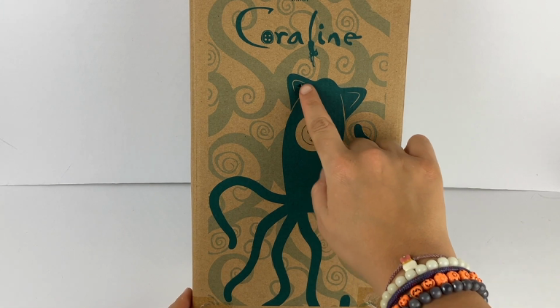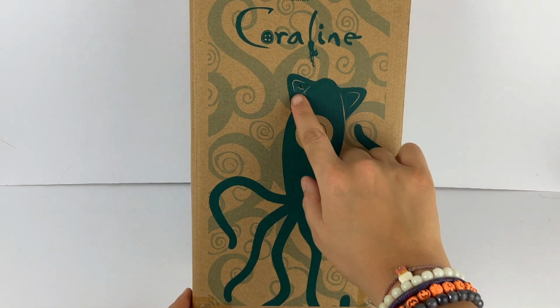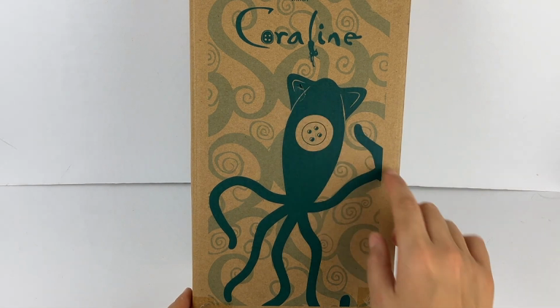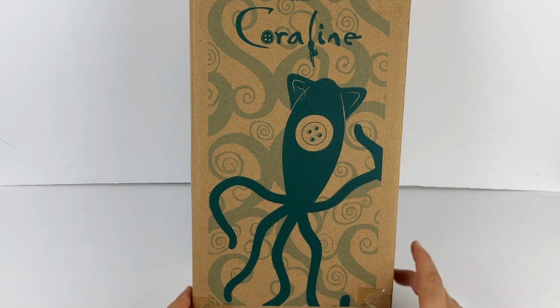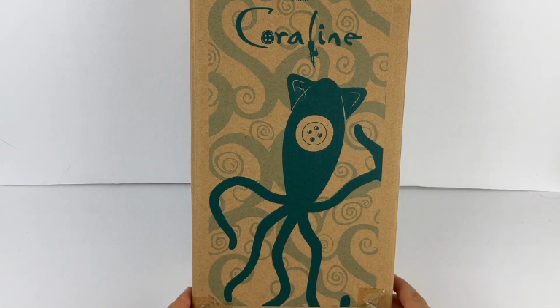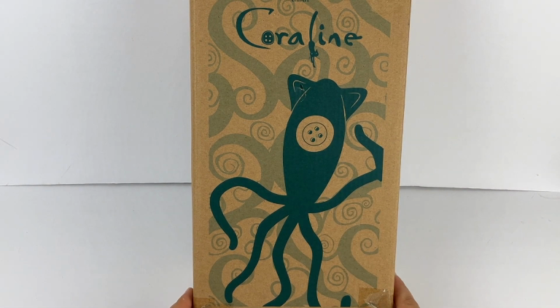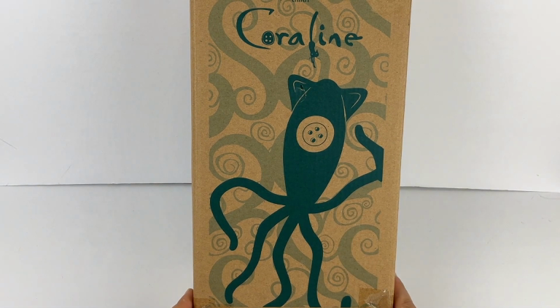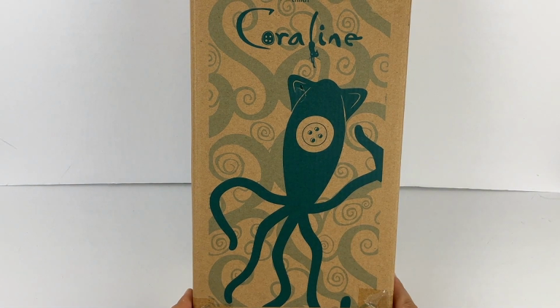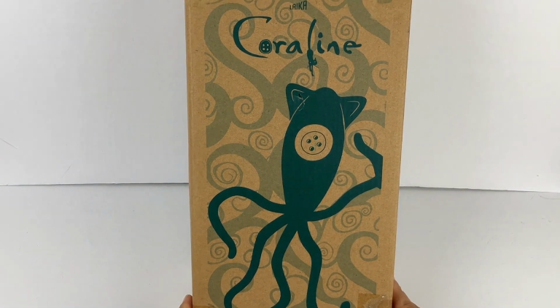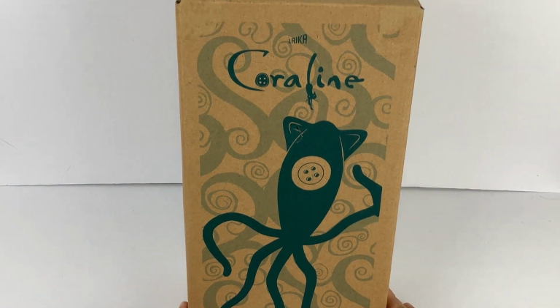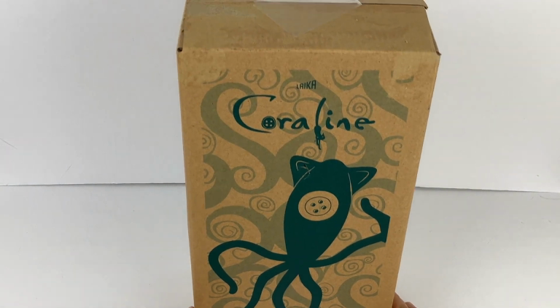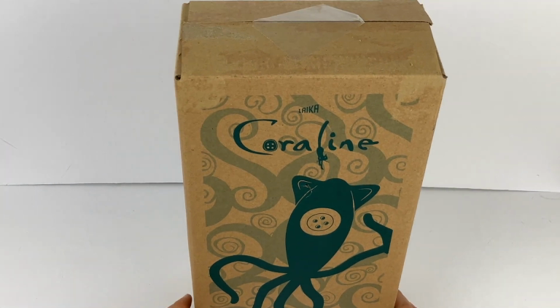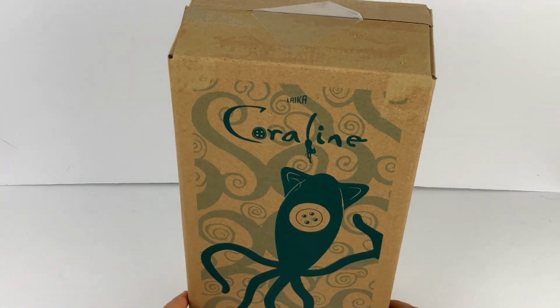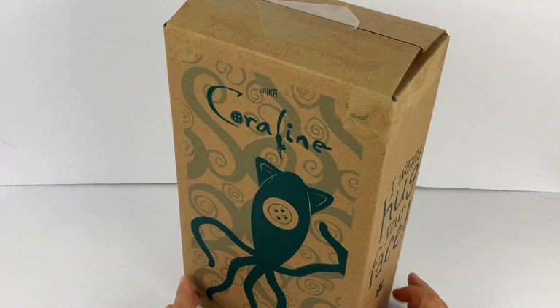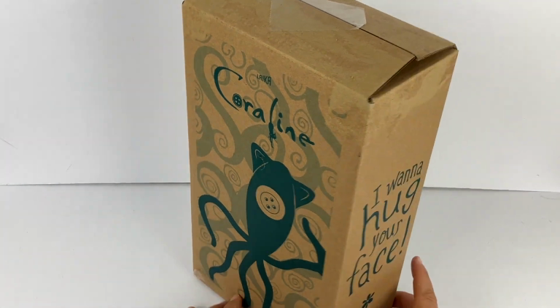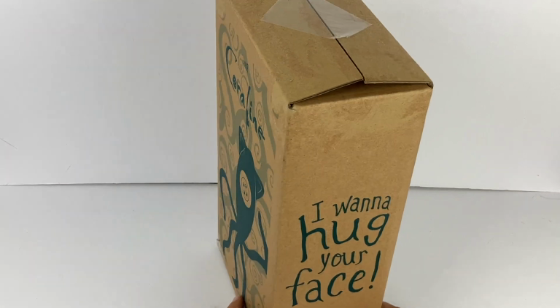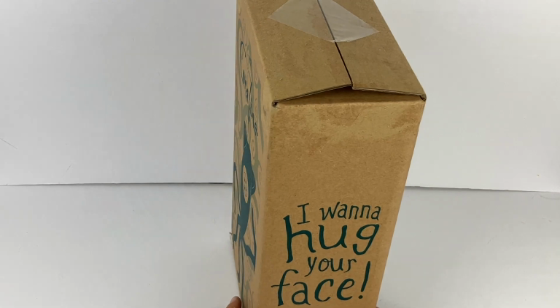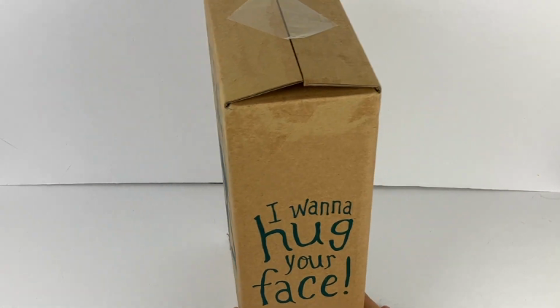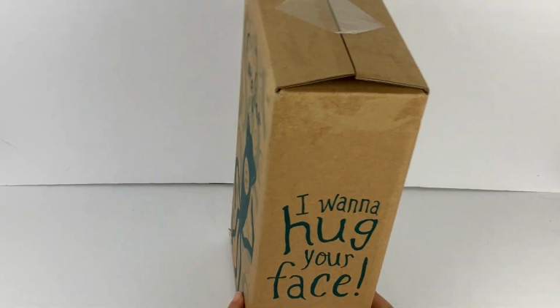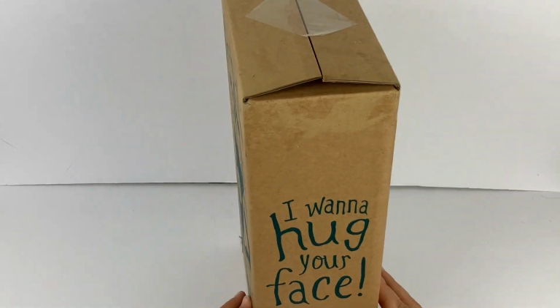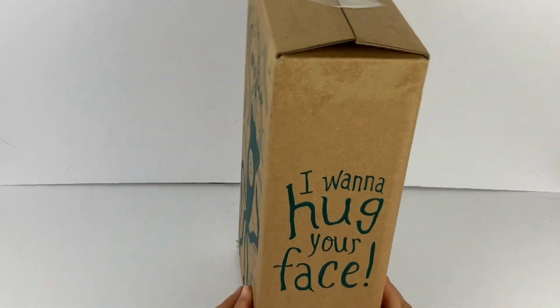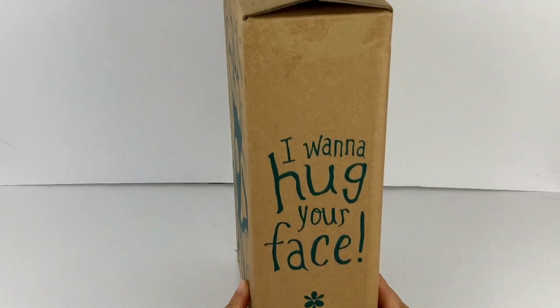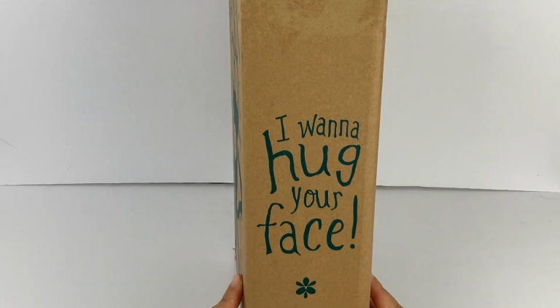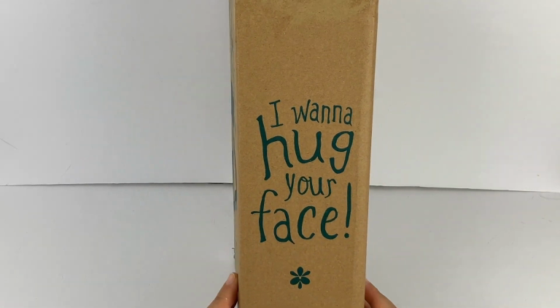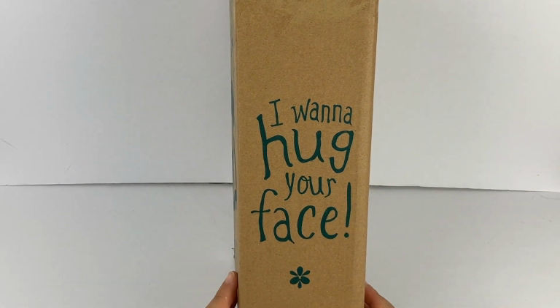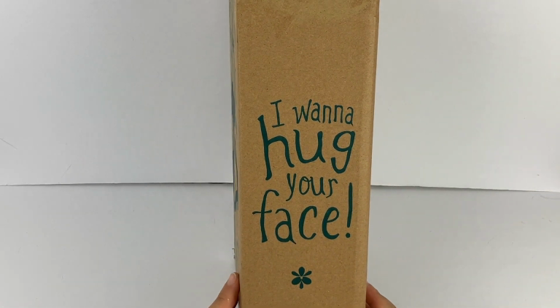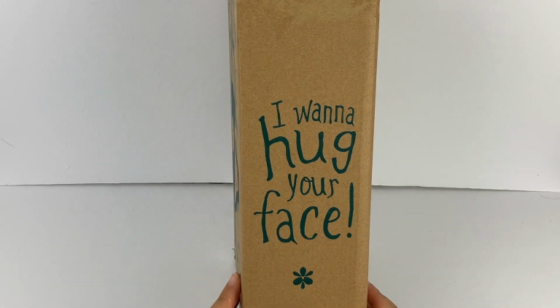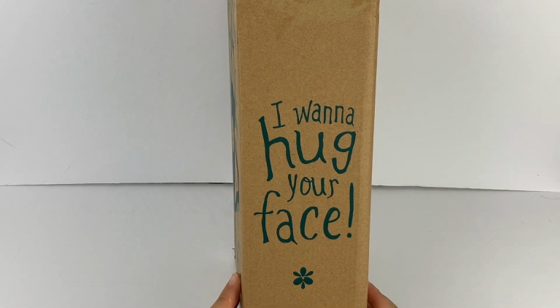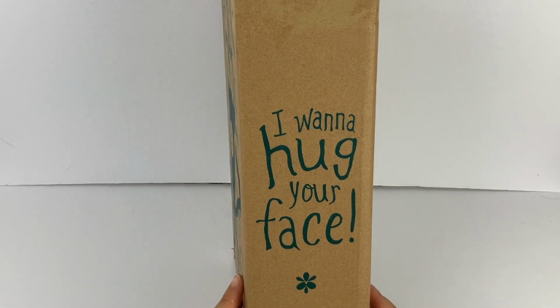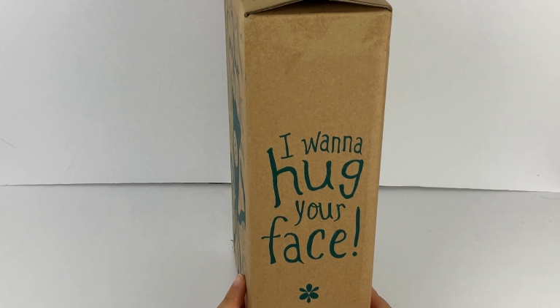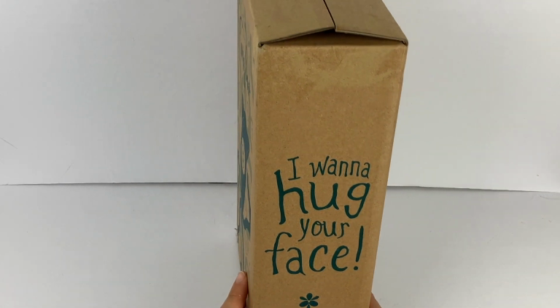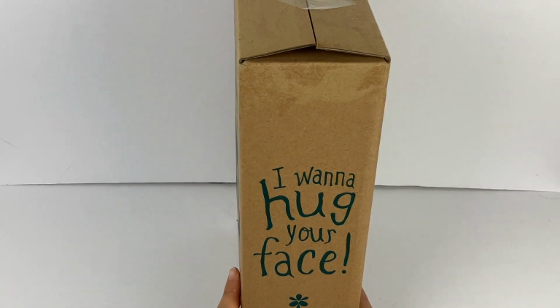They have limited runs of these studio plushies that they make. They had the cat plushie at one point too and I really wish I got that but I didn't.